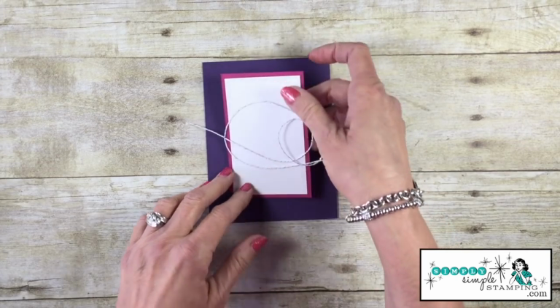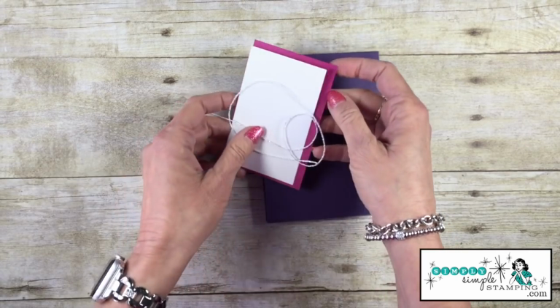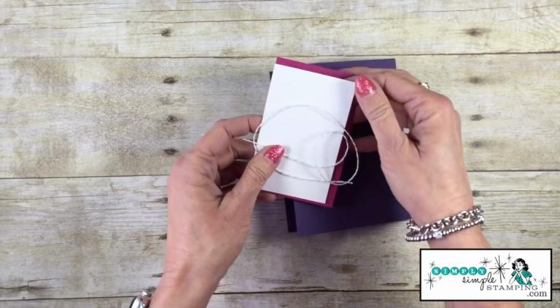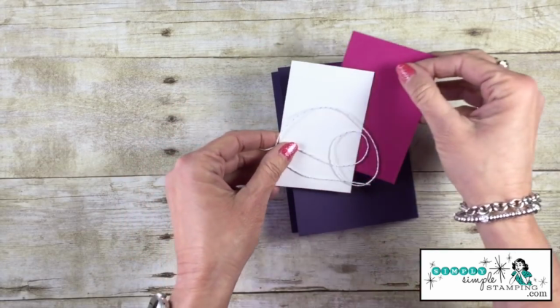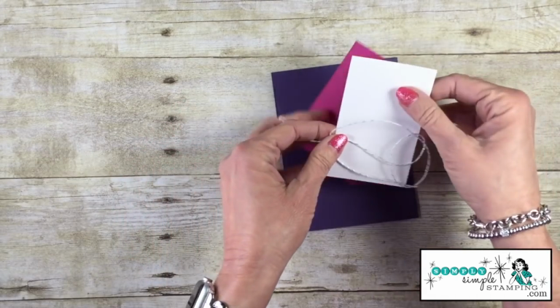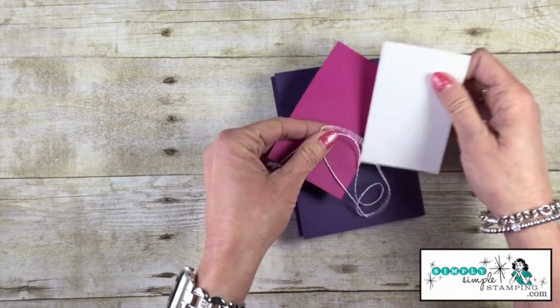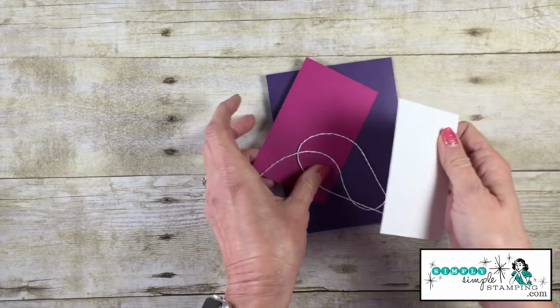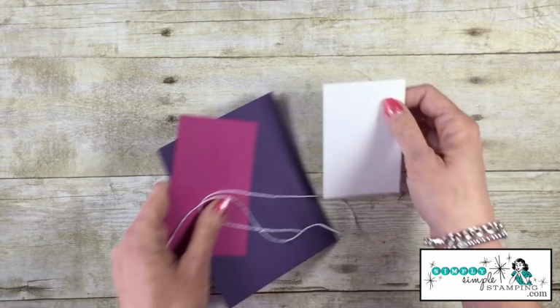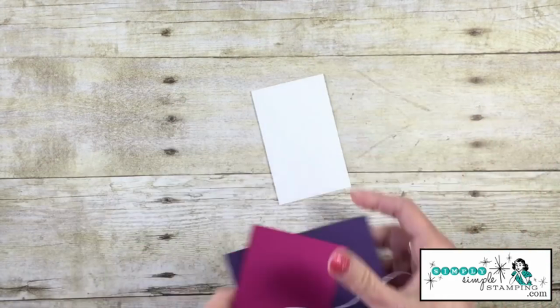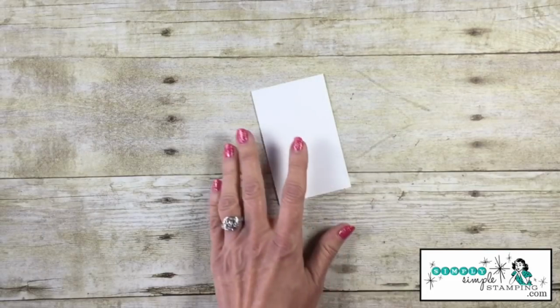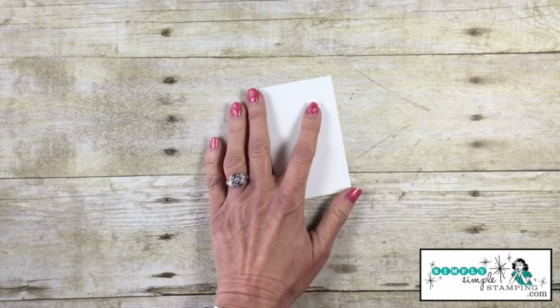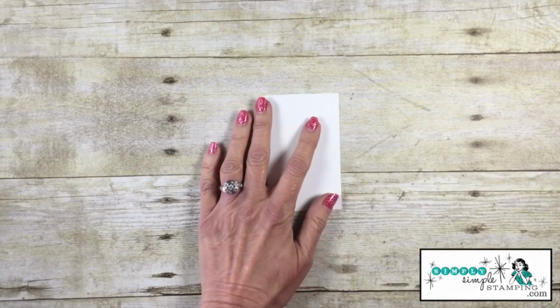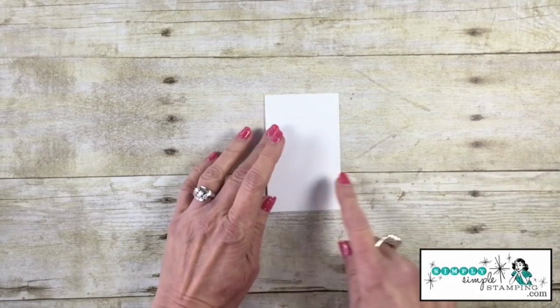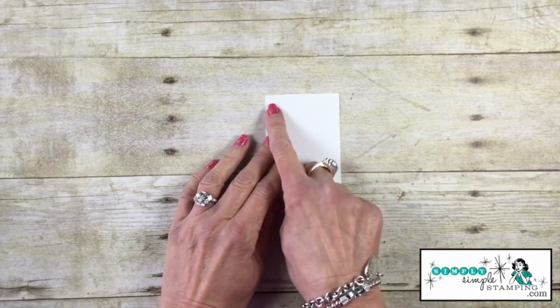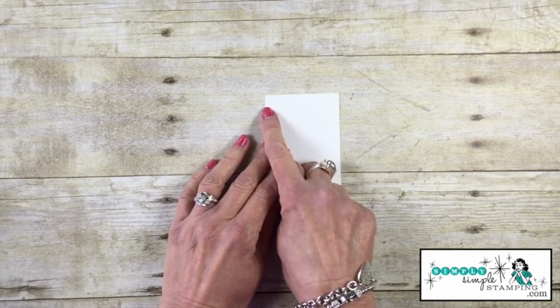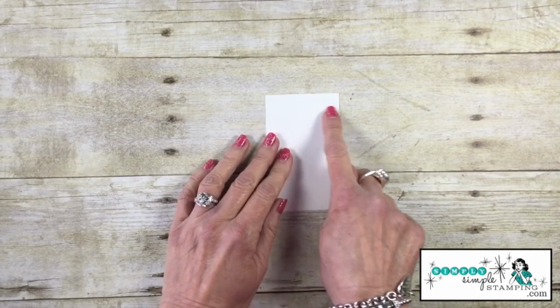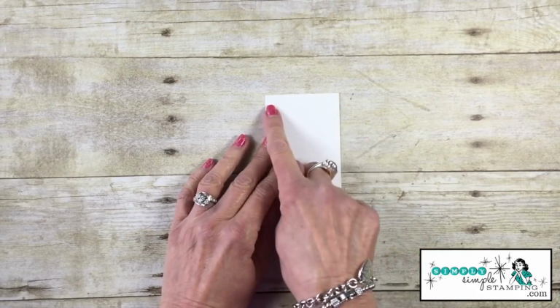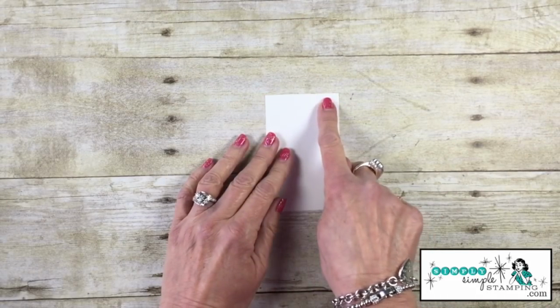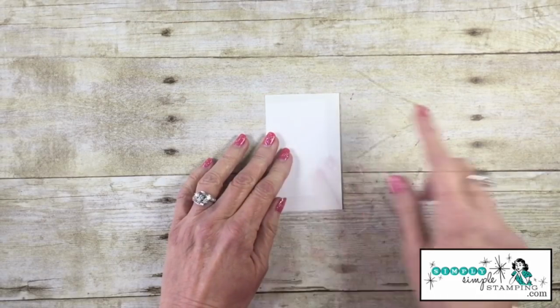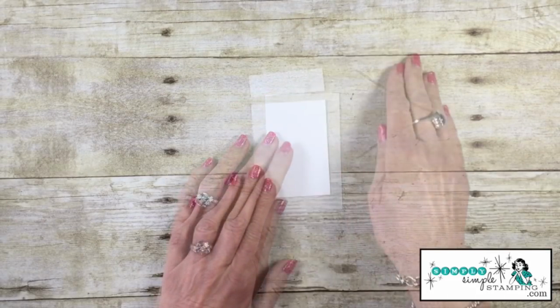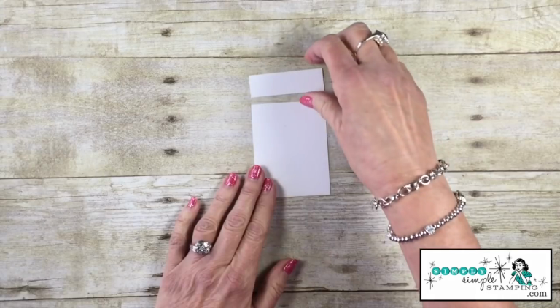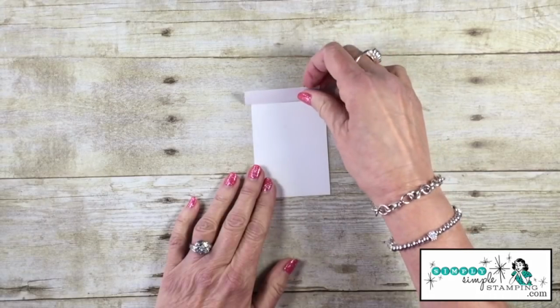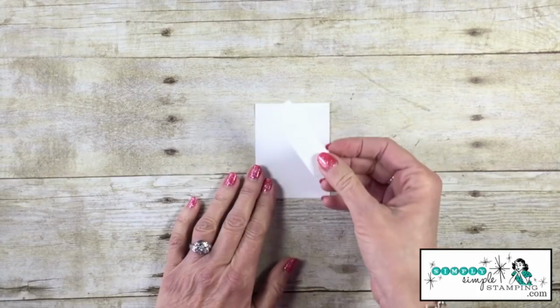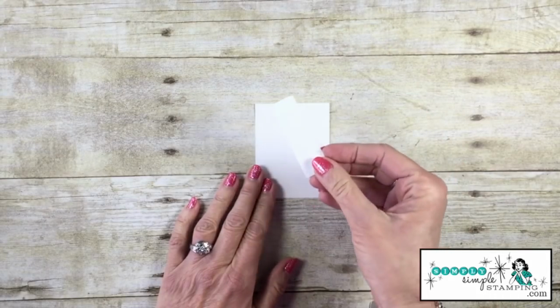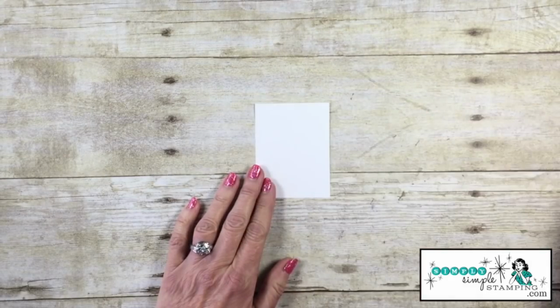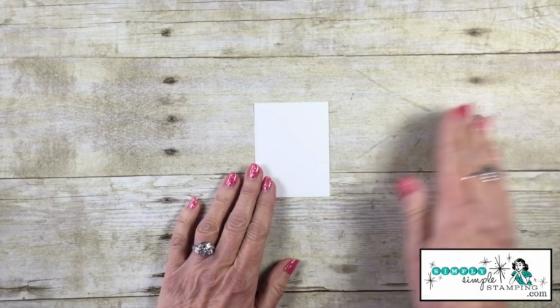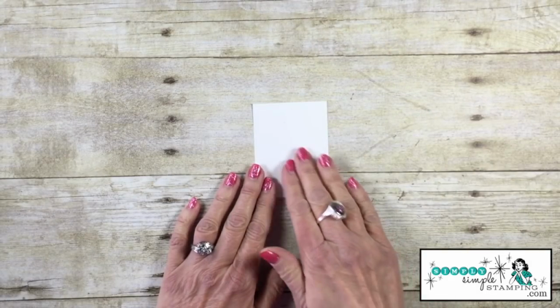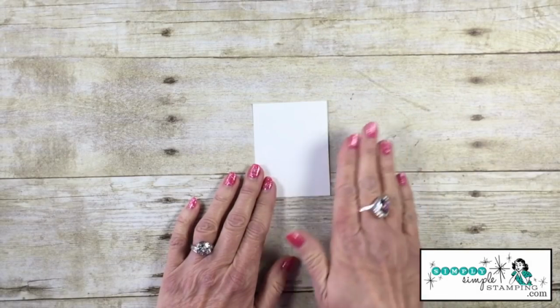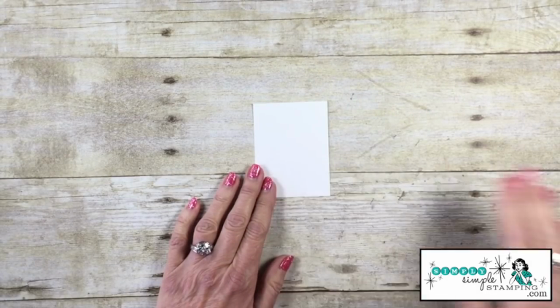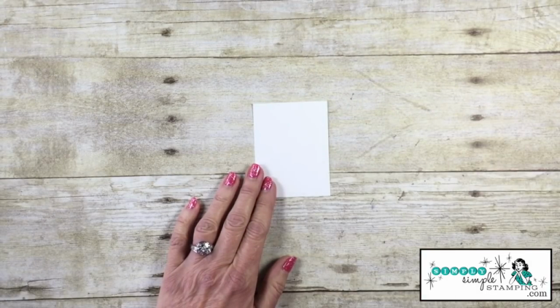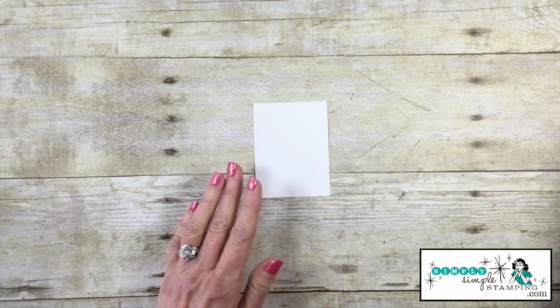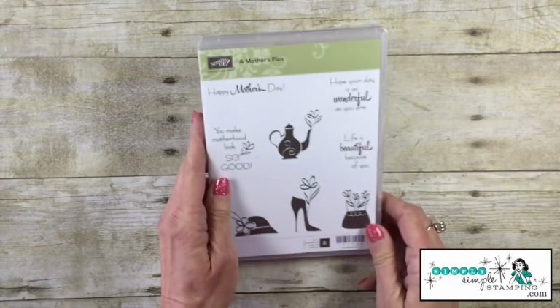We do need to do a quick cutting before we start. Let's take our Whisper White and cut off three quarters of an inch. There we go, we've cut that off. Let's go ahead and save this — we're going to be using that later. We're gonna do our stamping now.